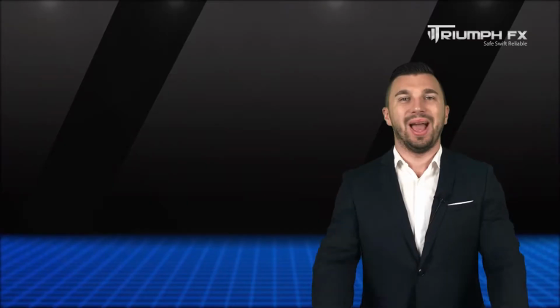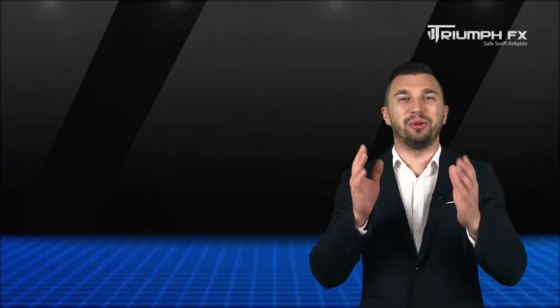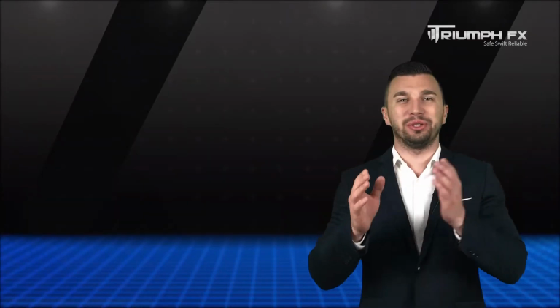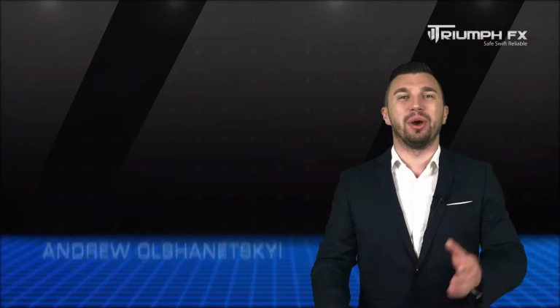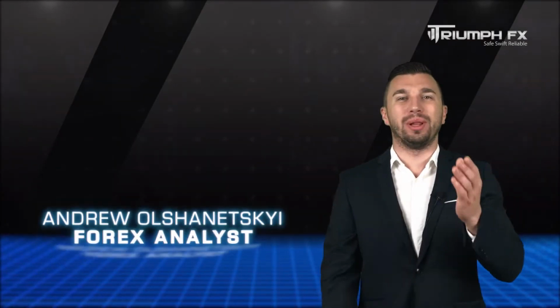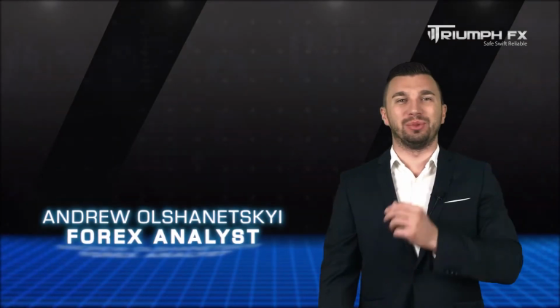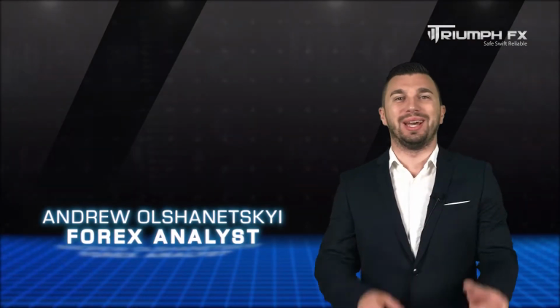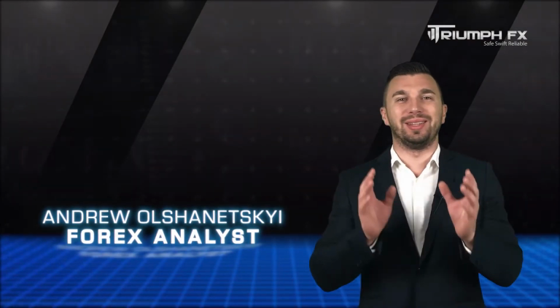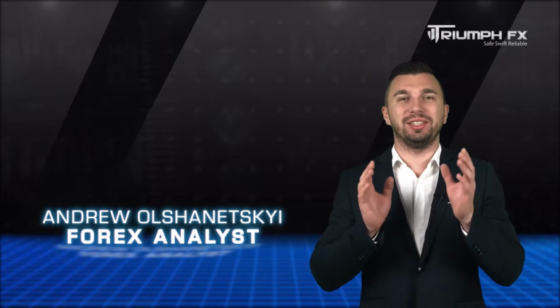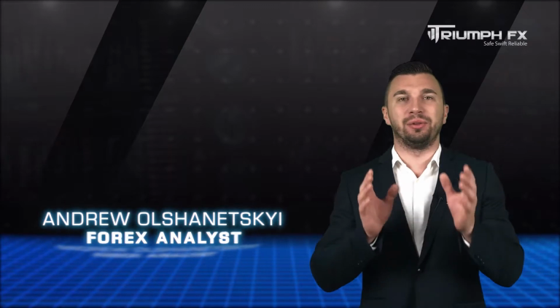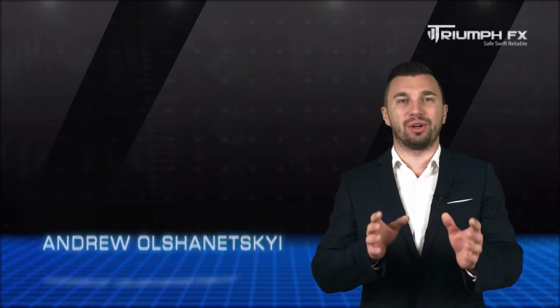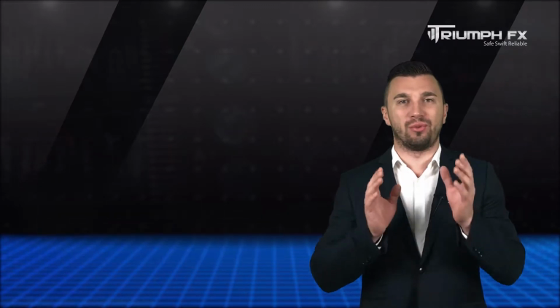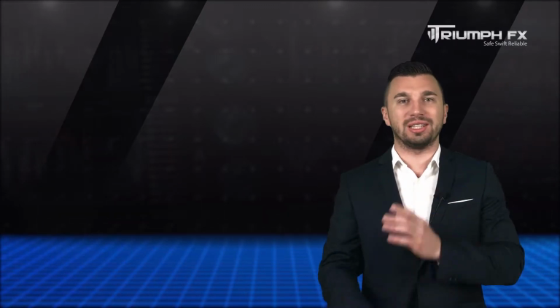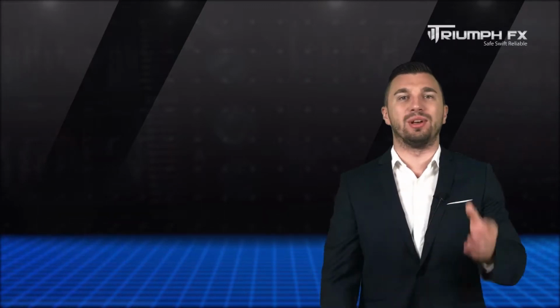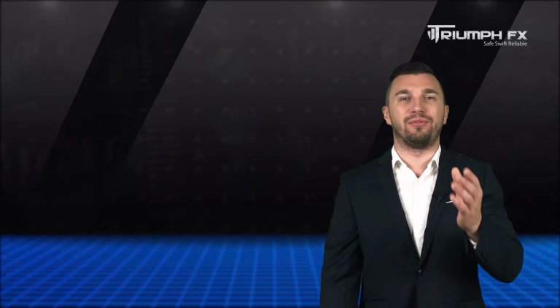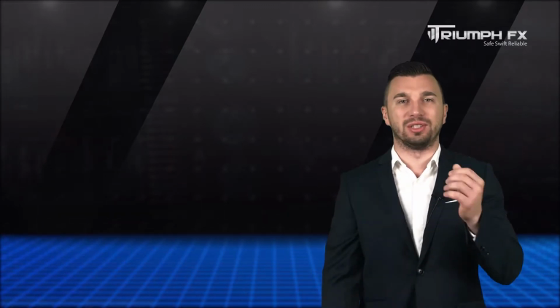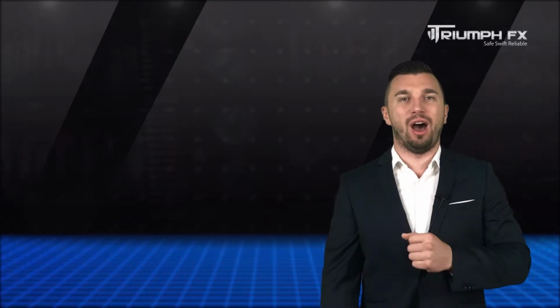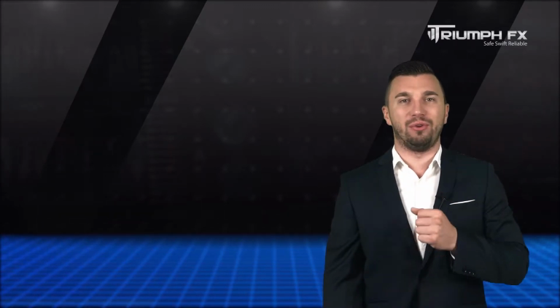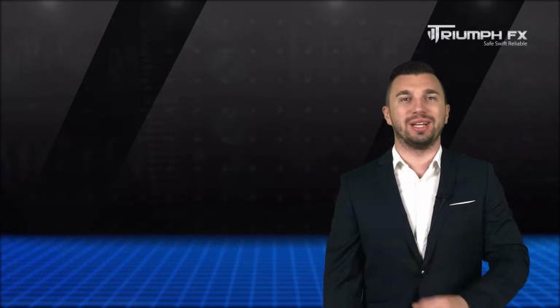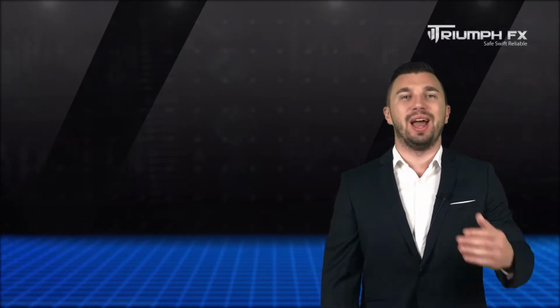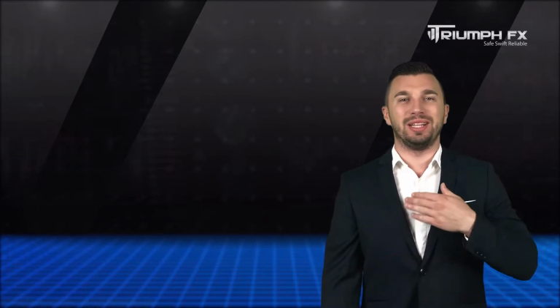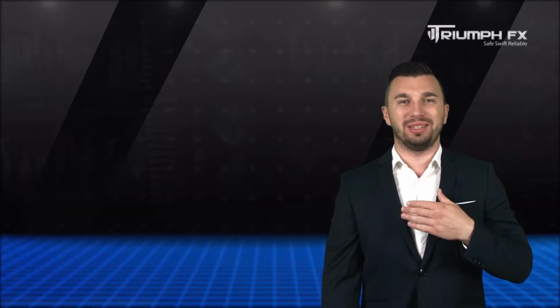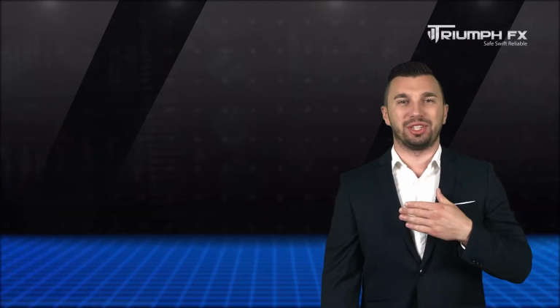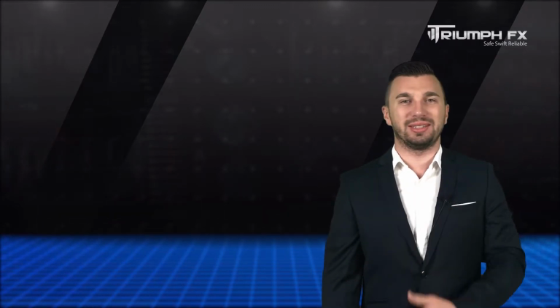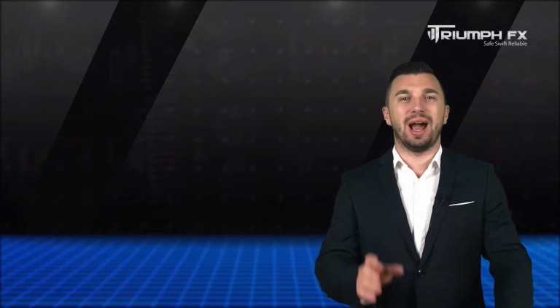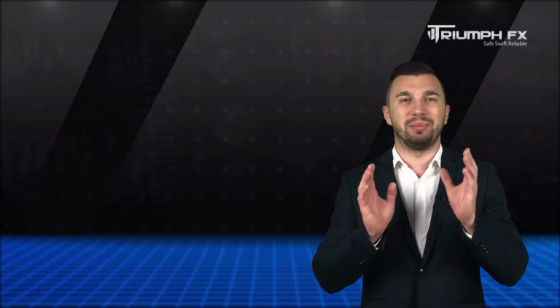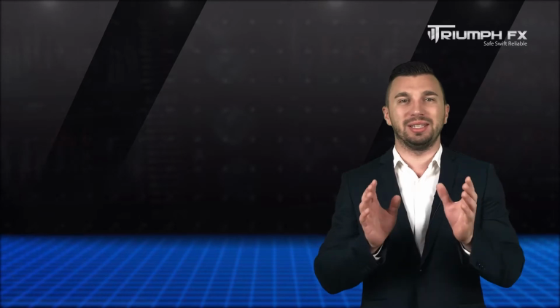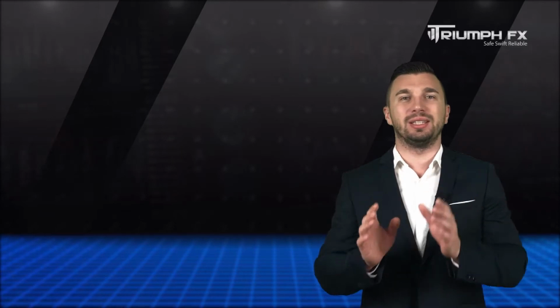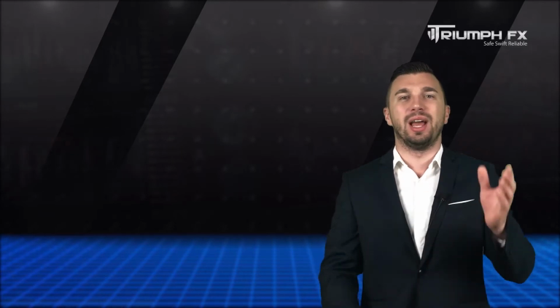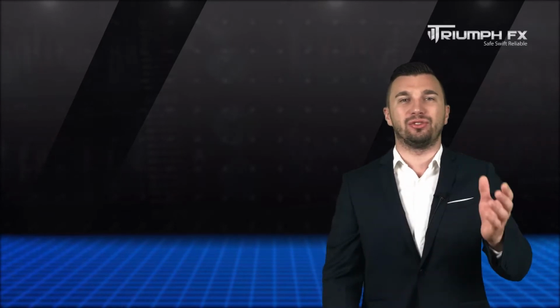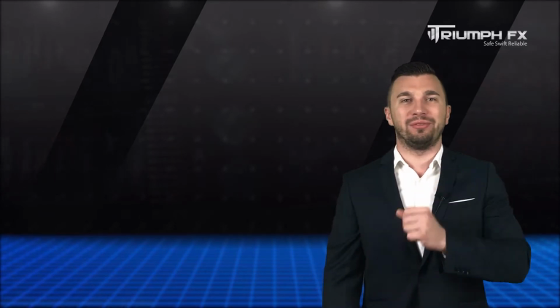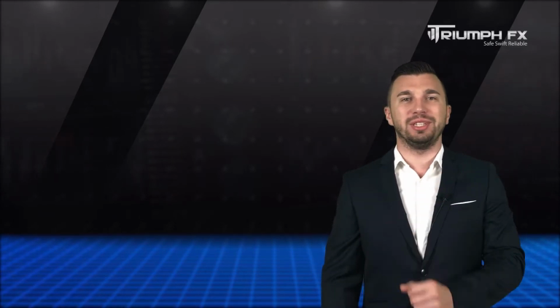Hello, trainers! Welcome to the Daily Technical Works Forecast for the 1st of August. My name is Andriy Szanetsky. I'm a technical analyst at Triumph of Peace.